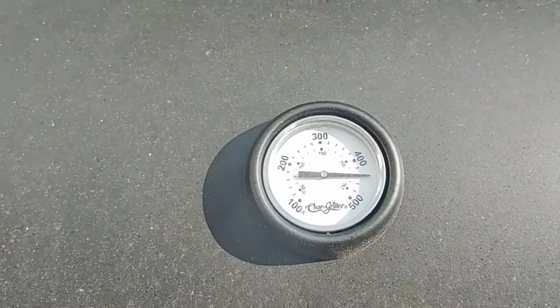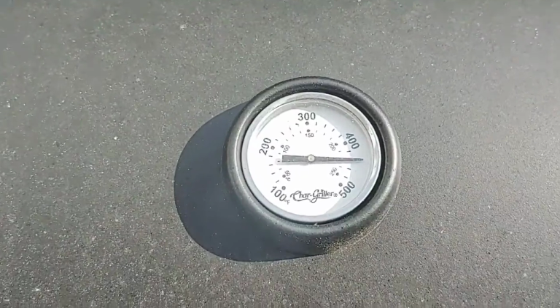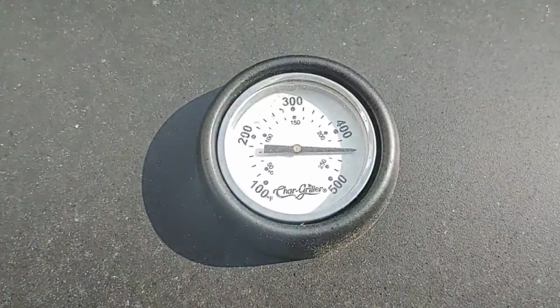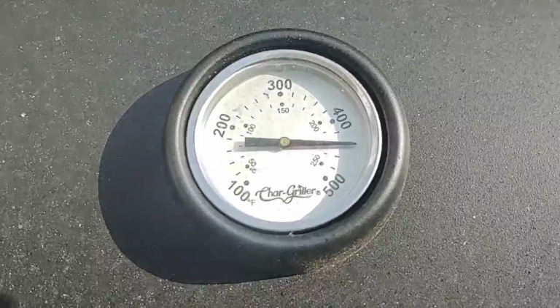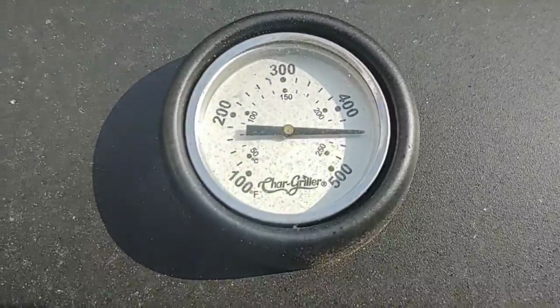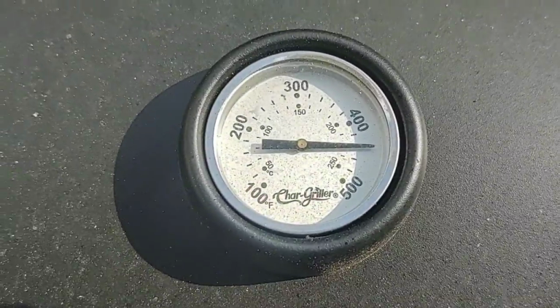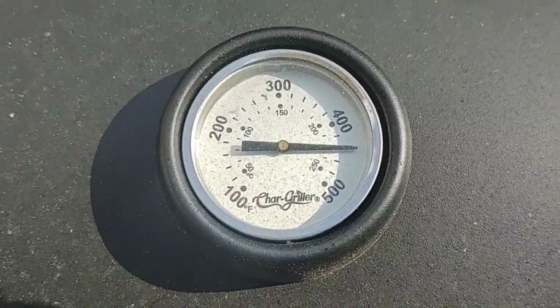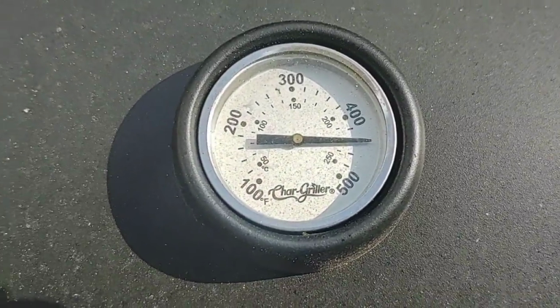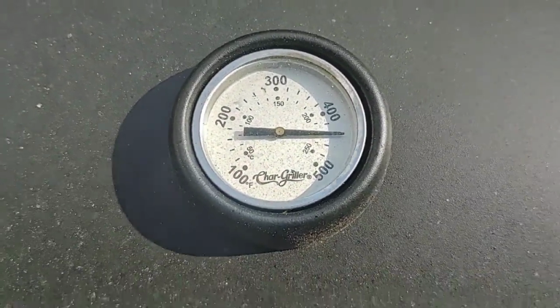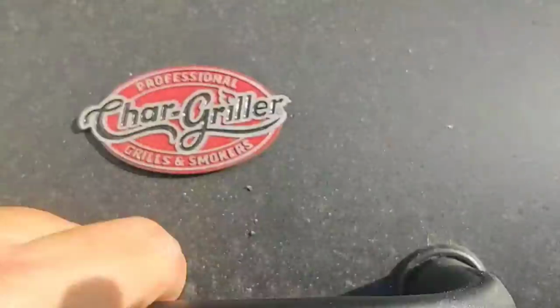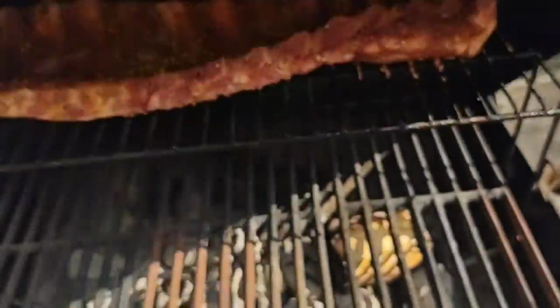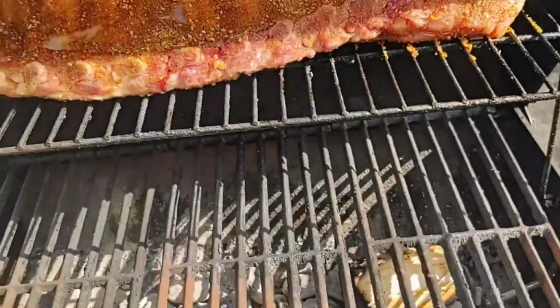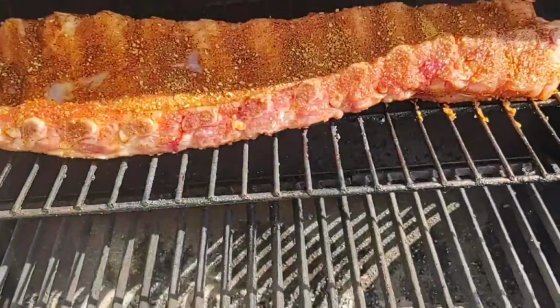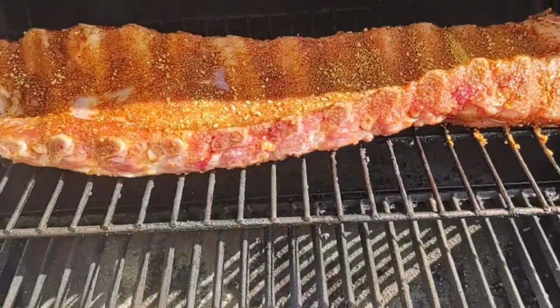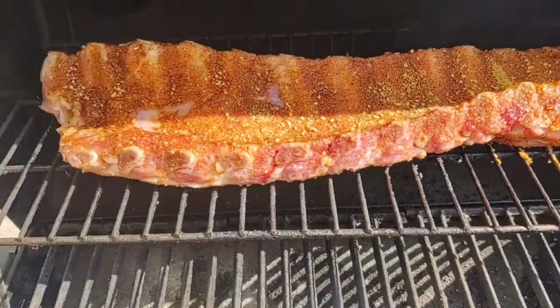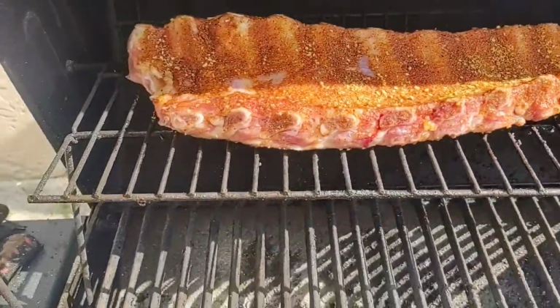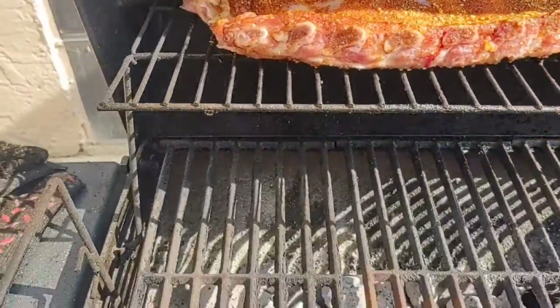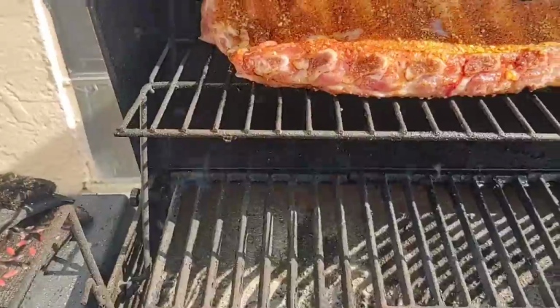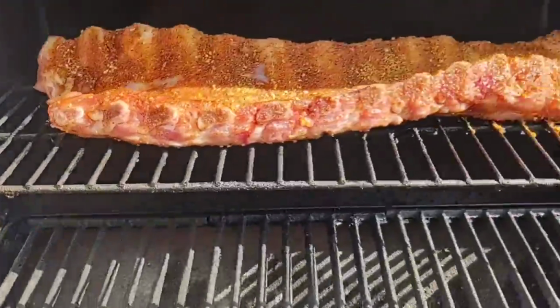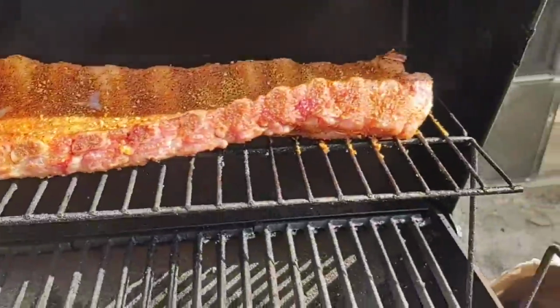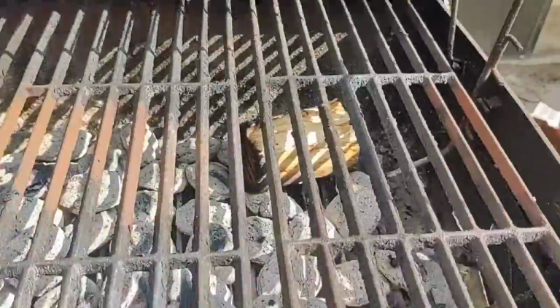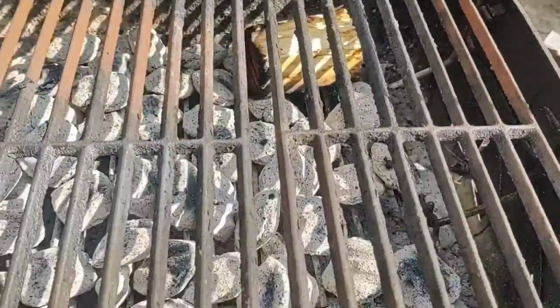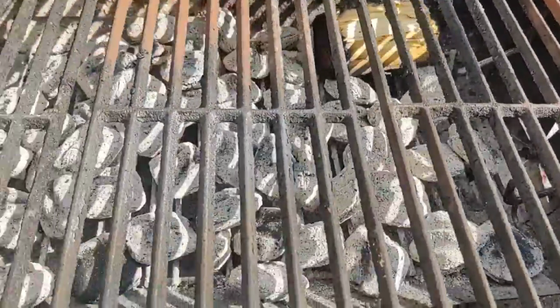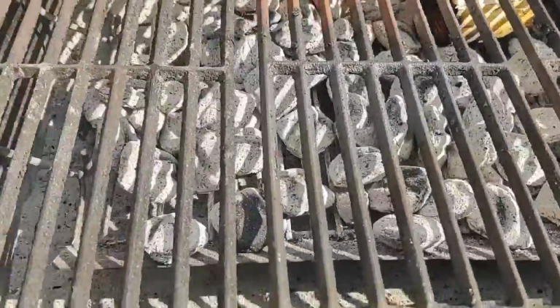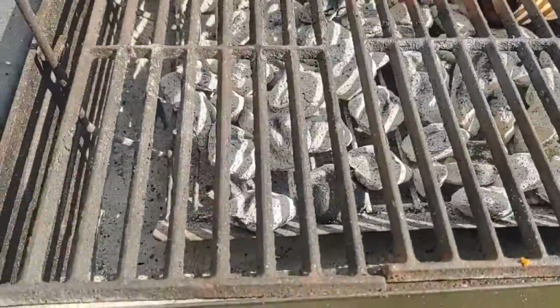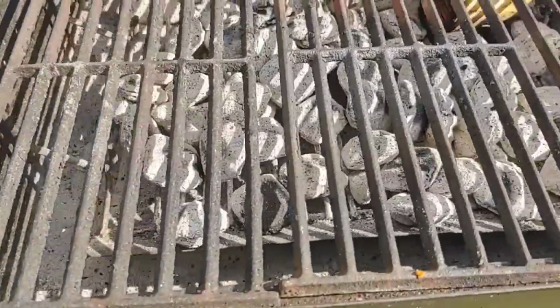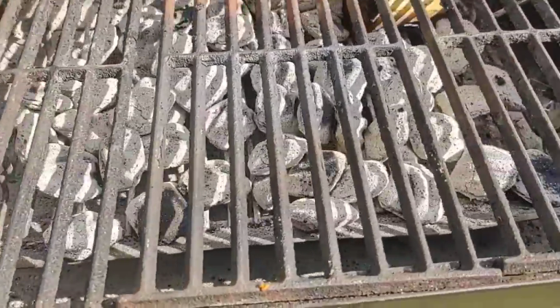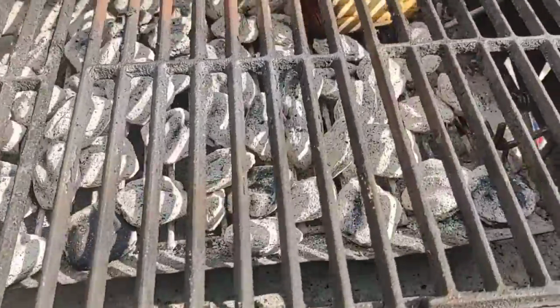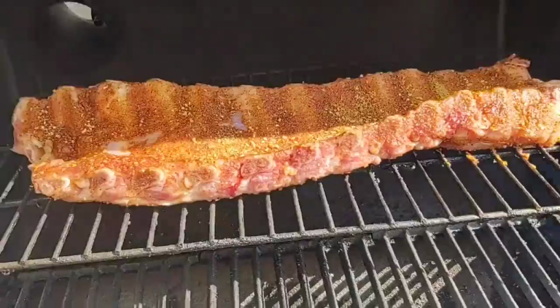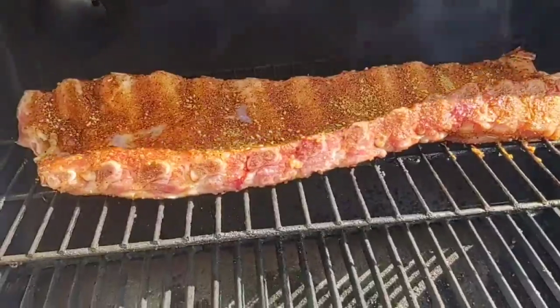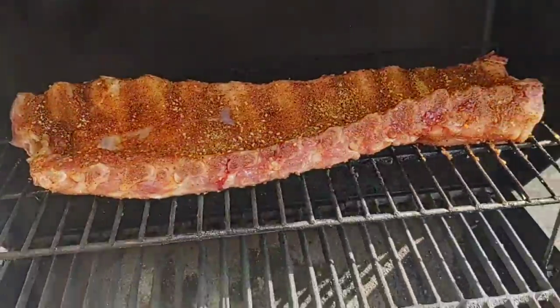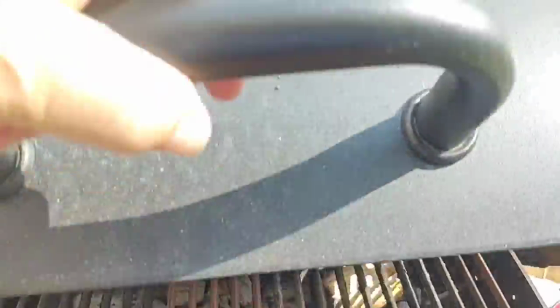Okay guys, here we go — the ribs just got dropped, it's on 450. You can see I have them on the upper rack, all the charcoals laid out flat on the bottom. We're going to keep it on the top rack.